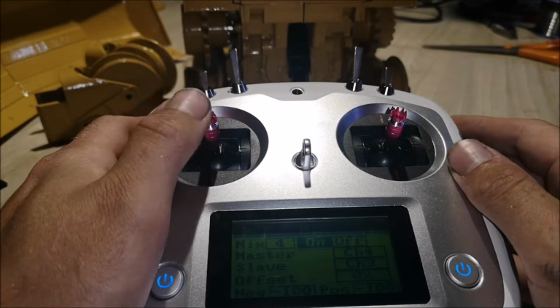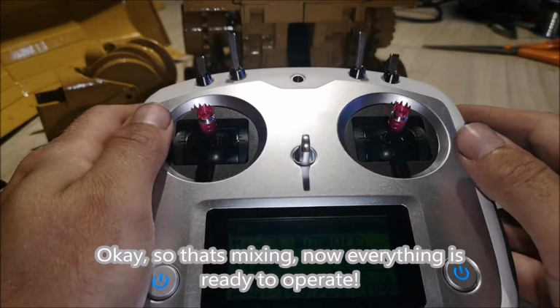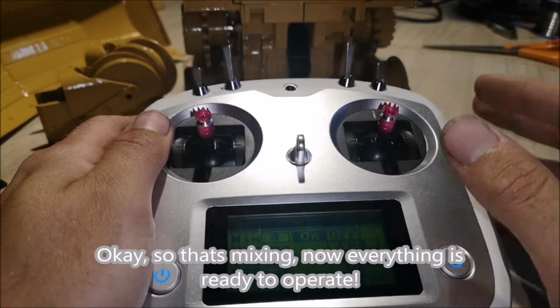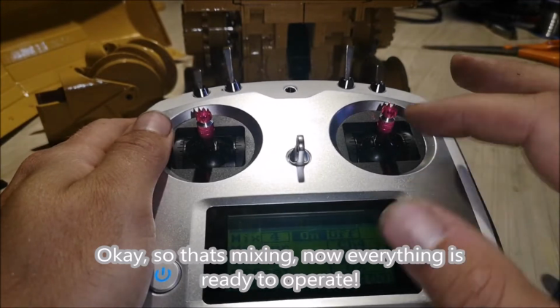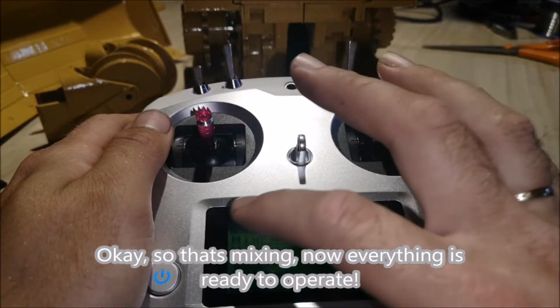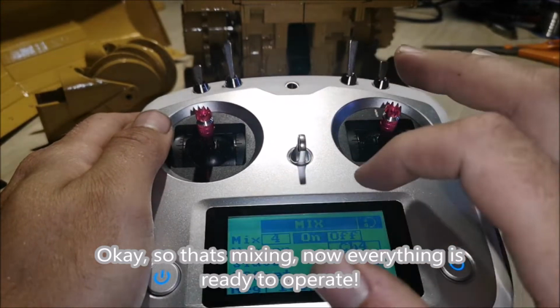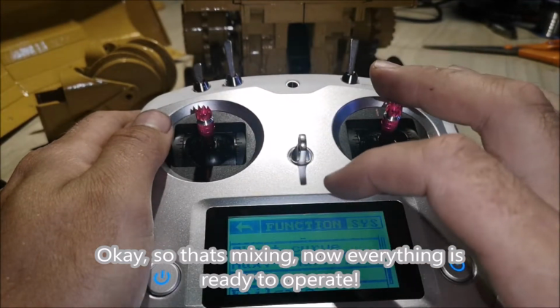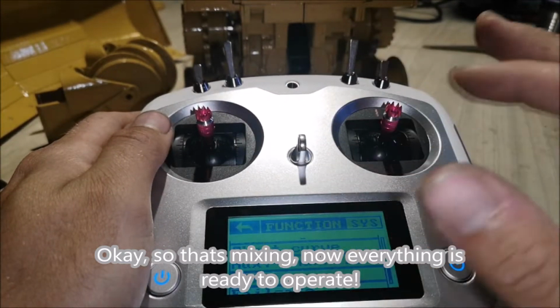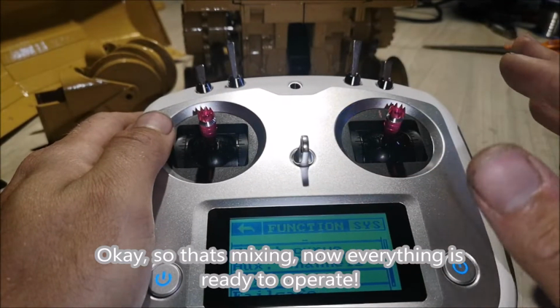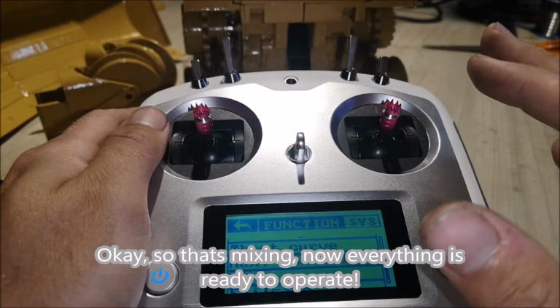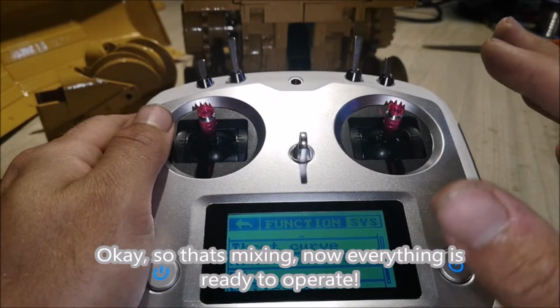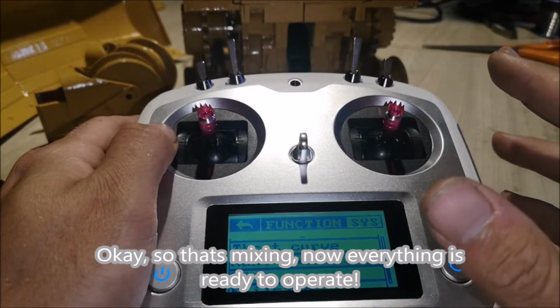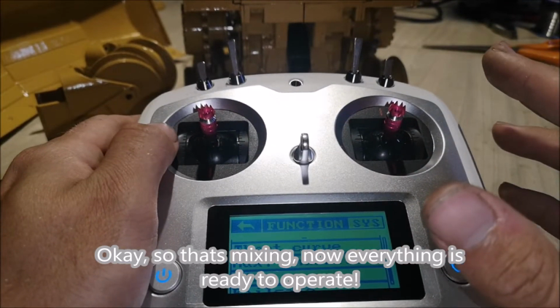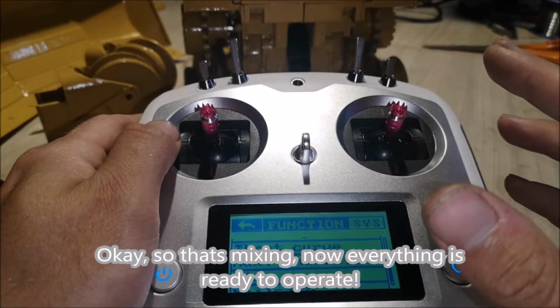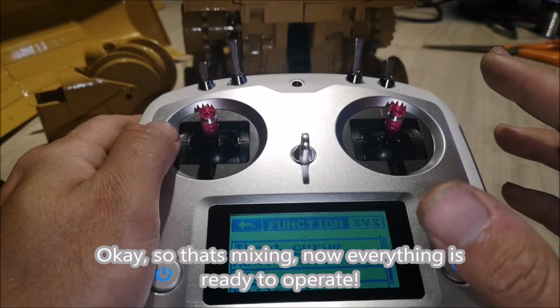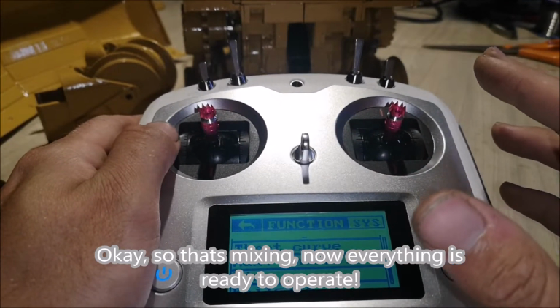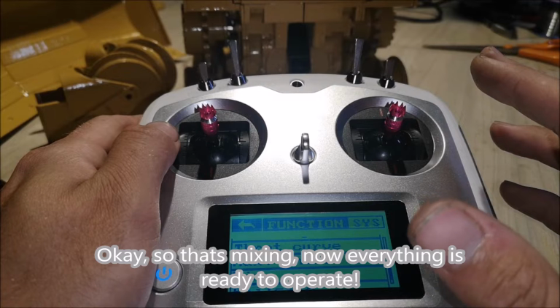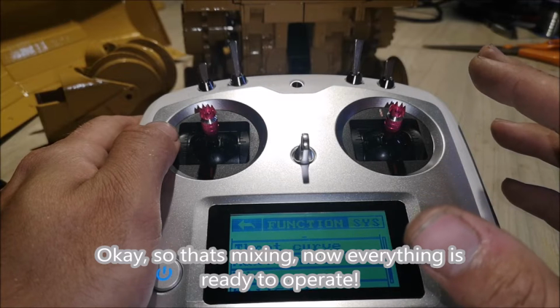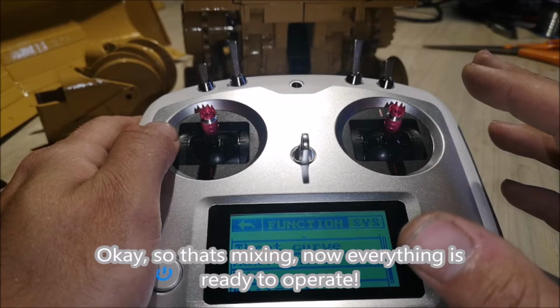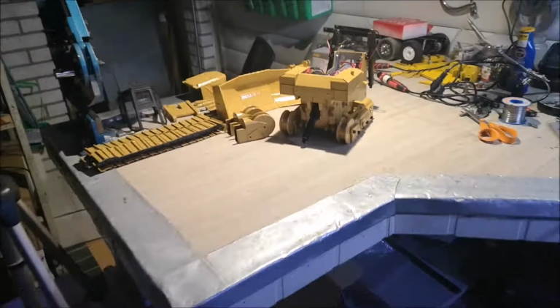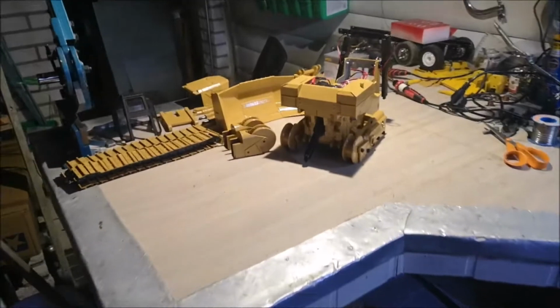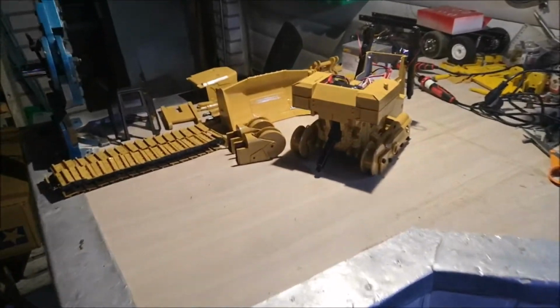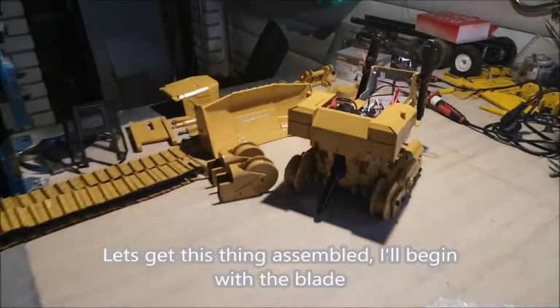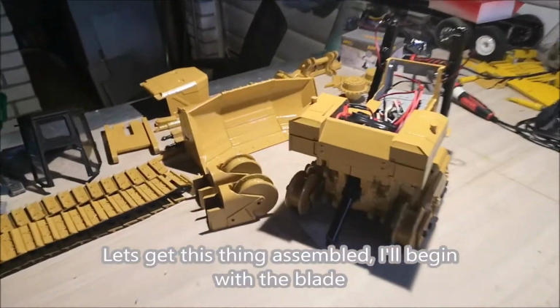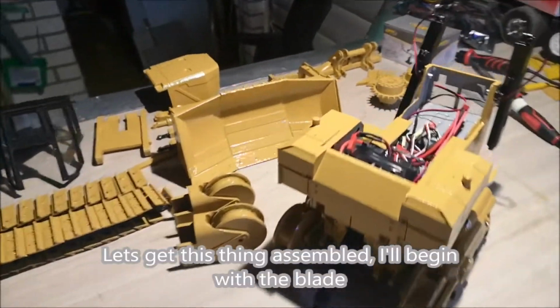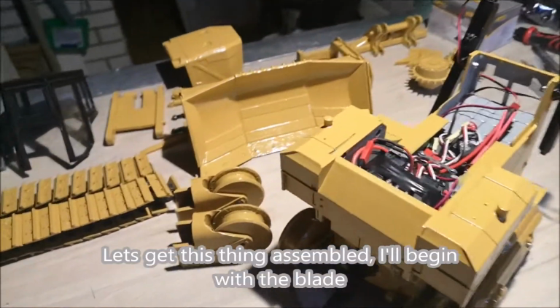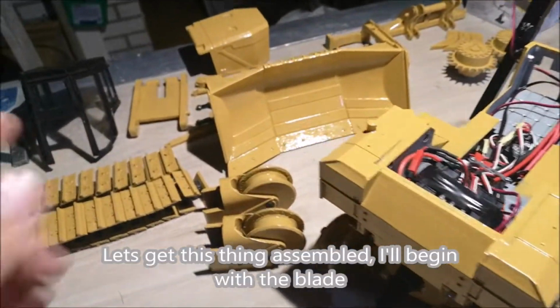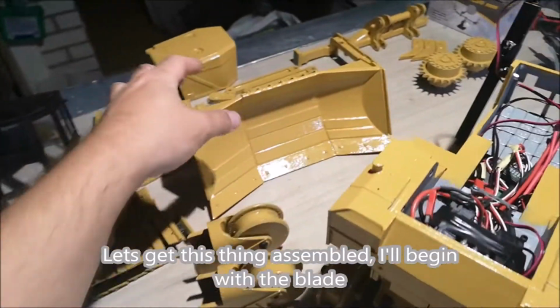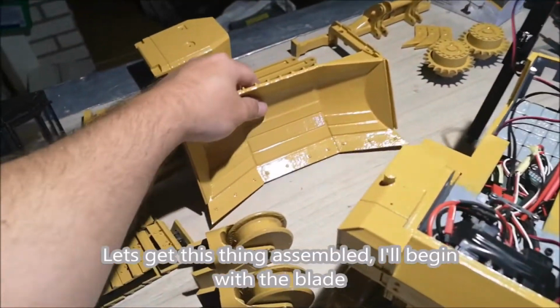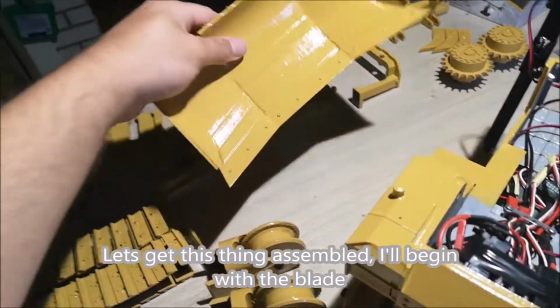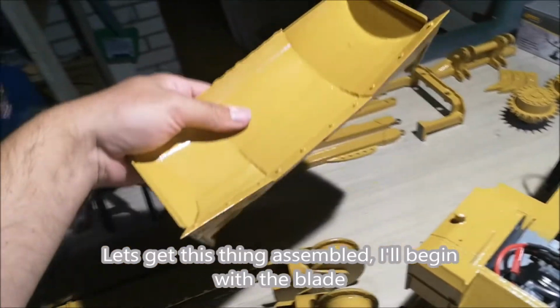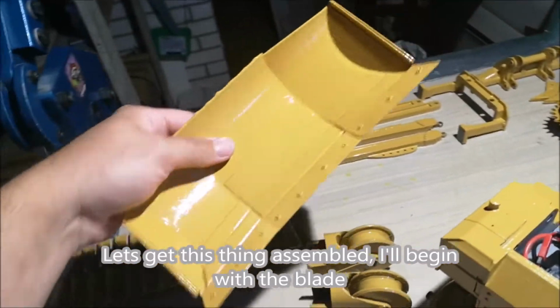Okay, that's the mixing done. Now everything is ready to operate. Let's get this thing assembled — I'll begin with the blade.